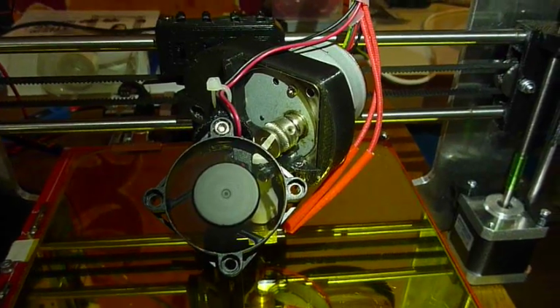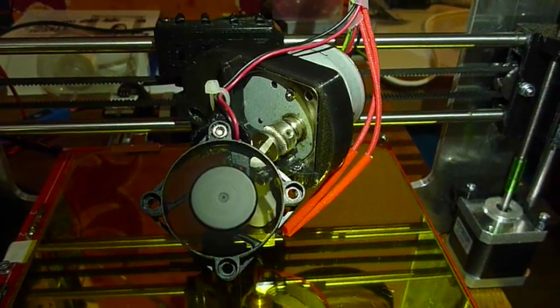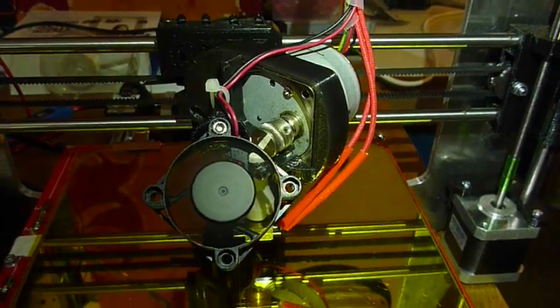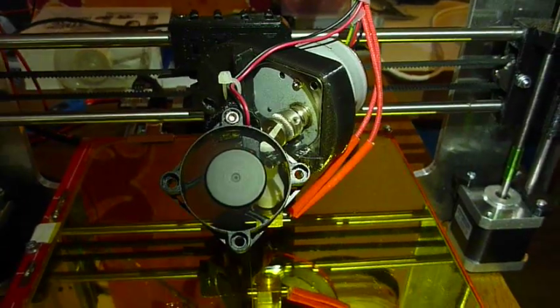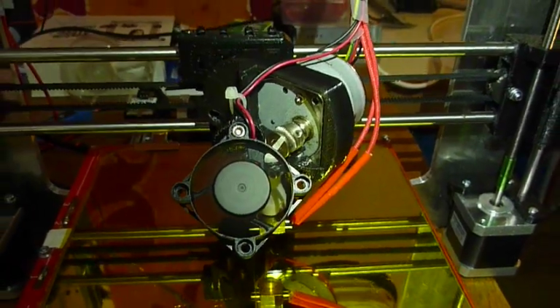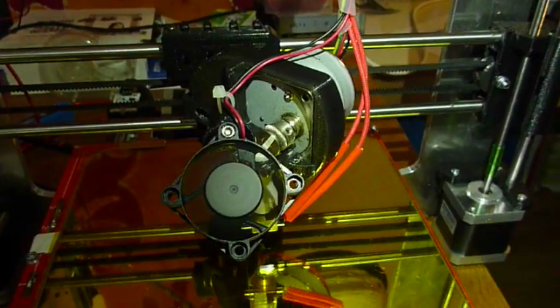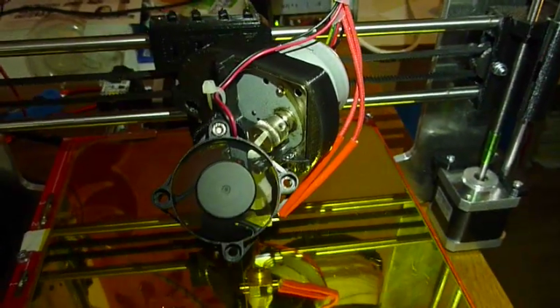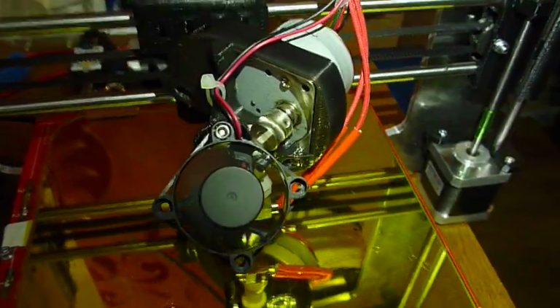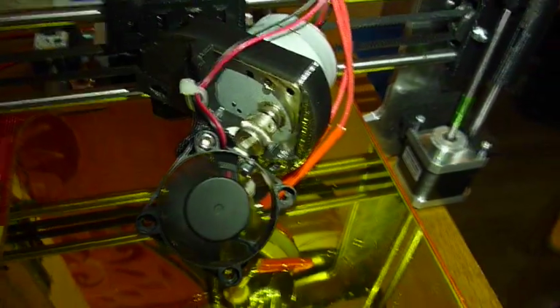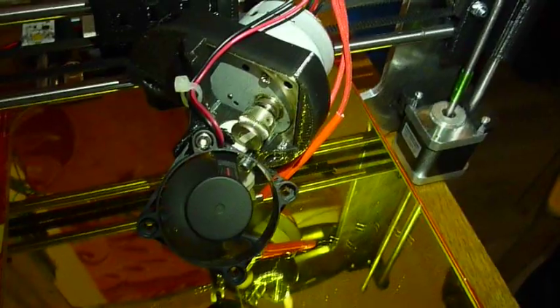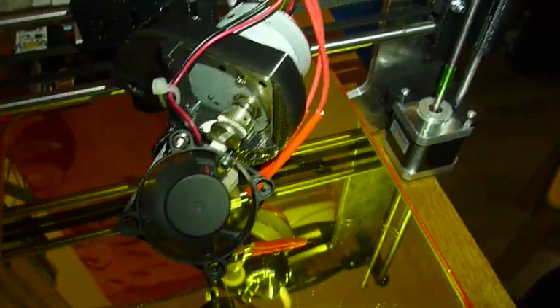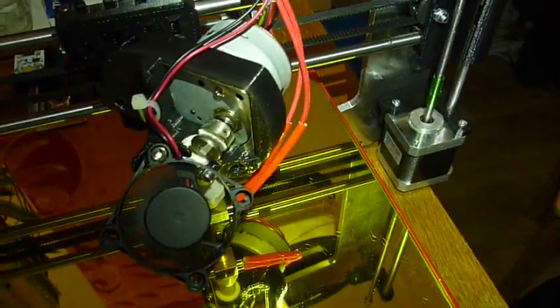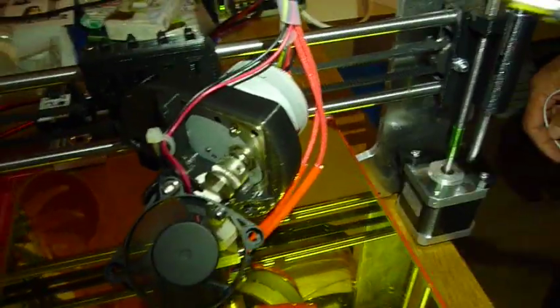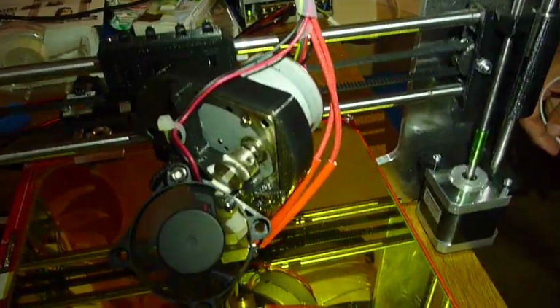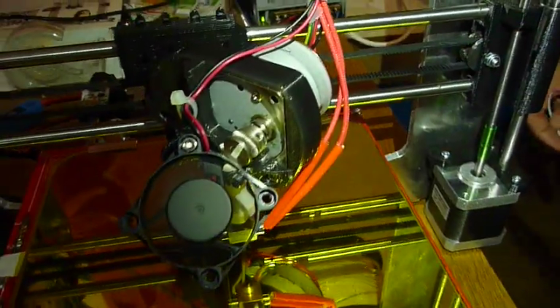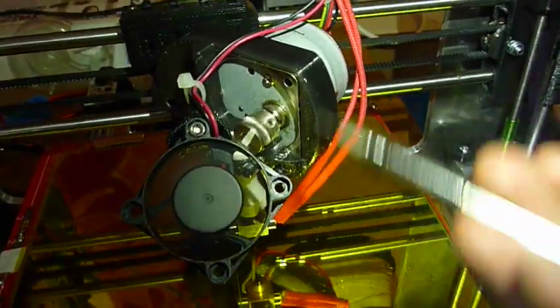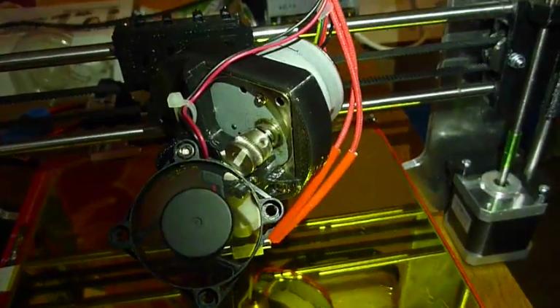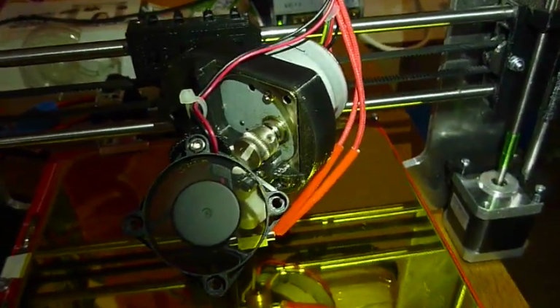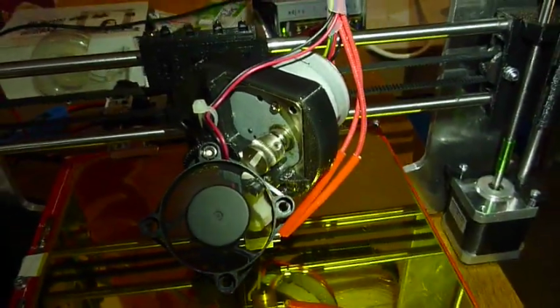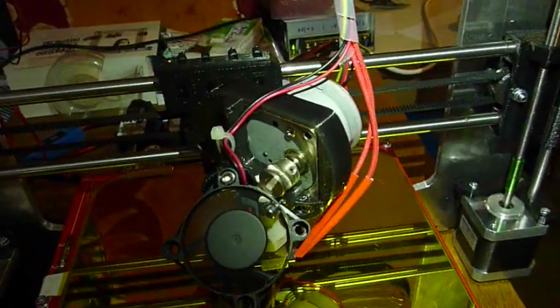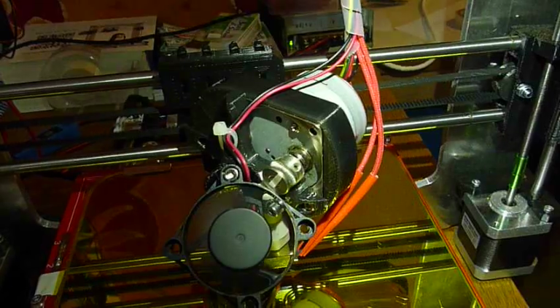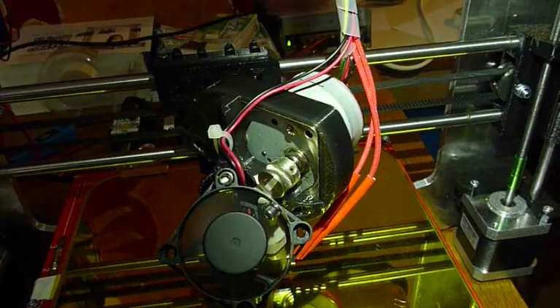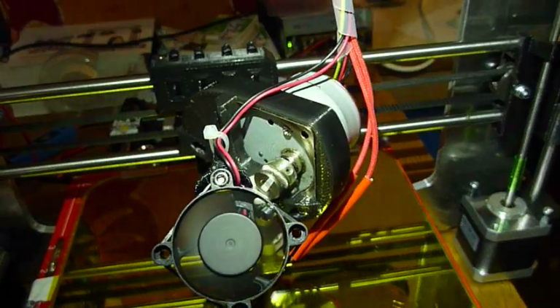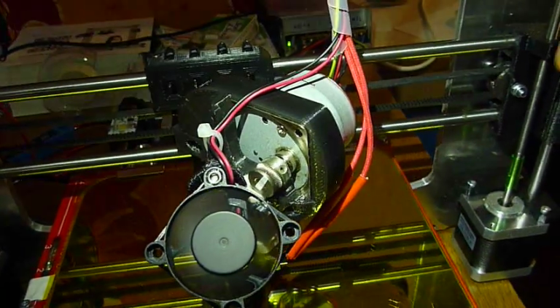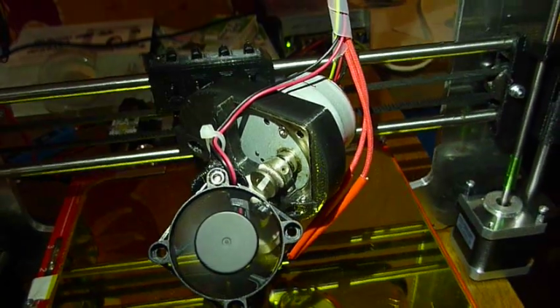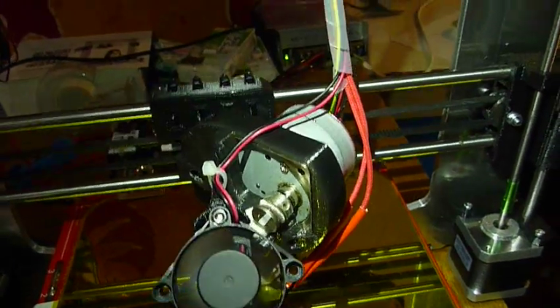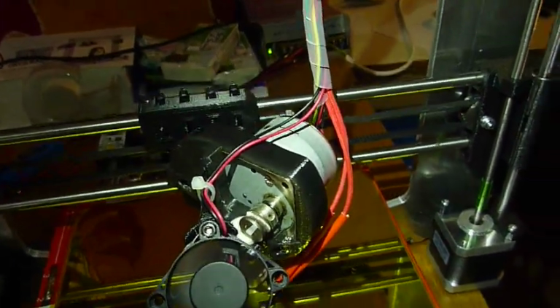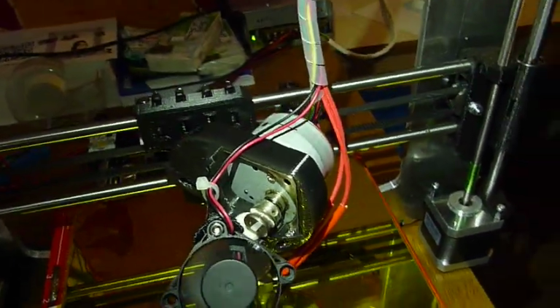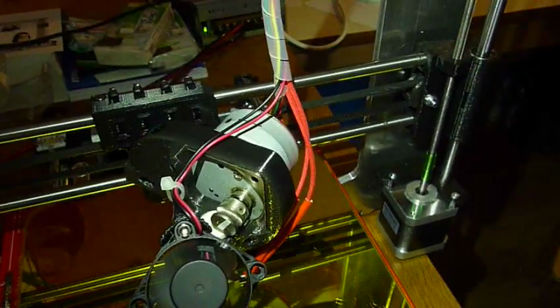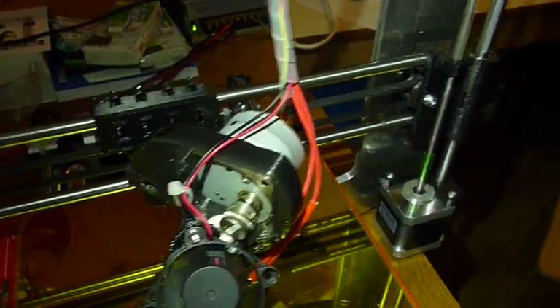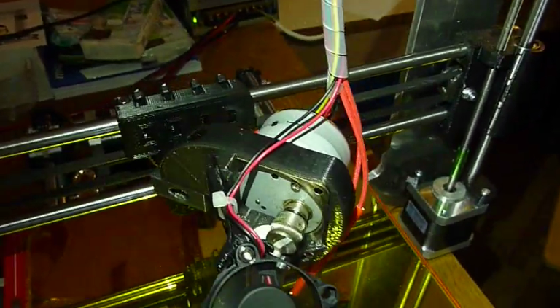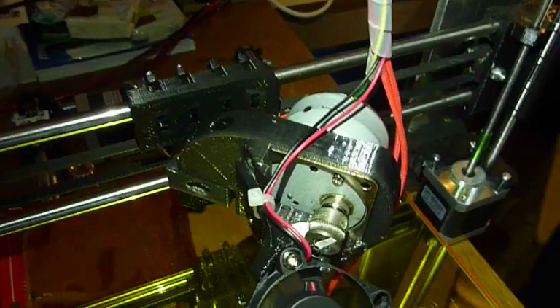Hello, I want to show more about the developments of our new extruder. What we wanted to achieve is to have it as open as possible so everything is reachable, so problems are solvable easily and it's also clear for everyone how stuff works.